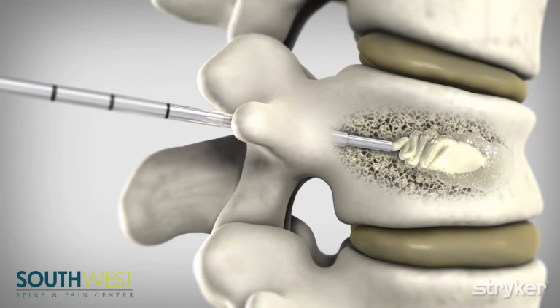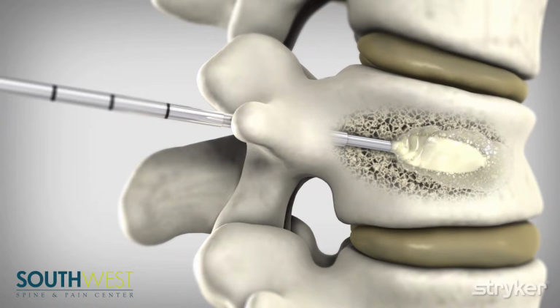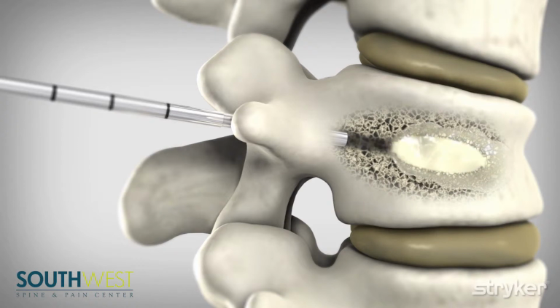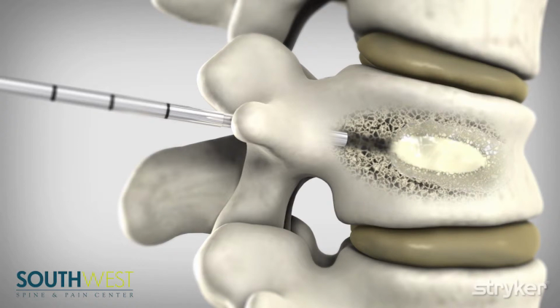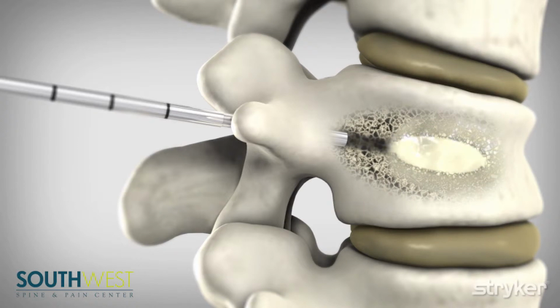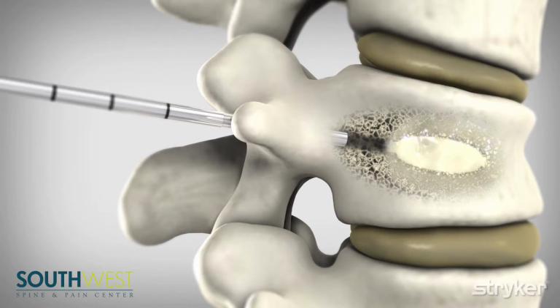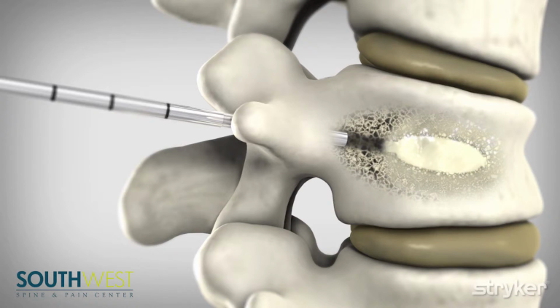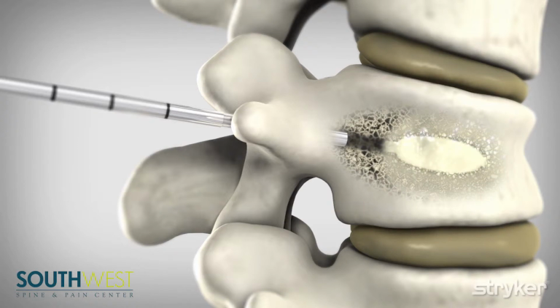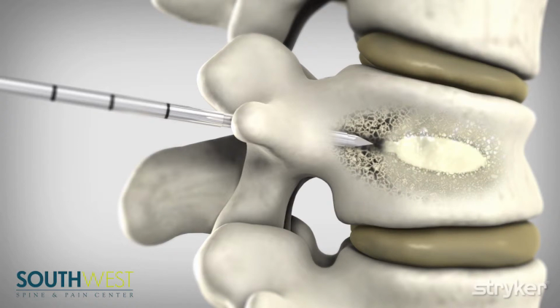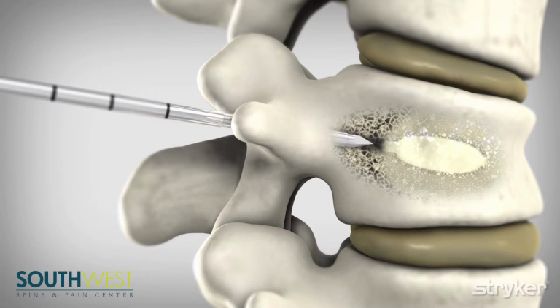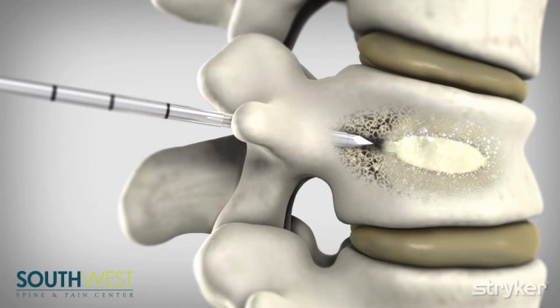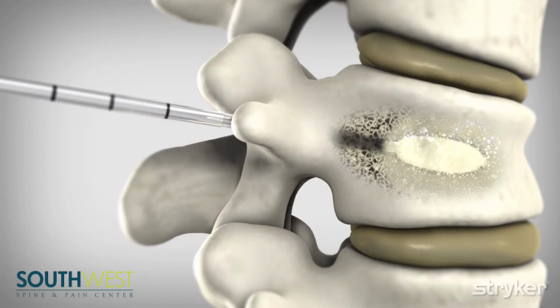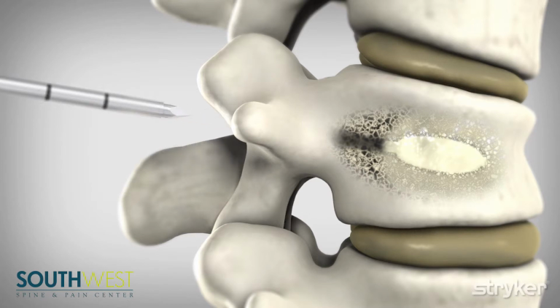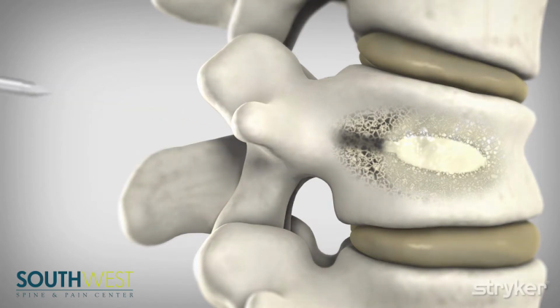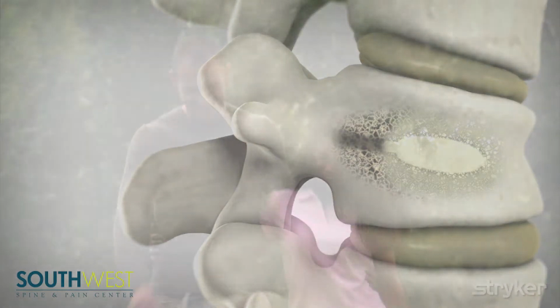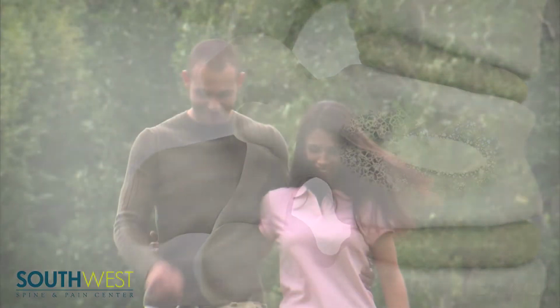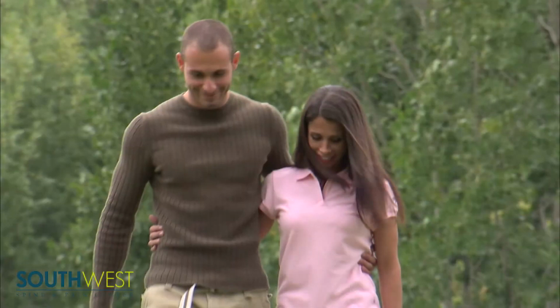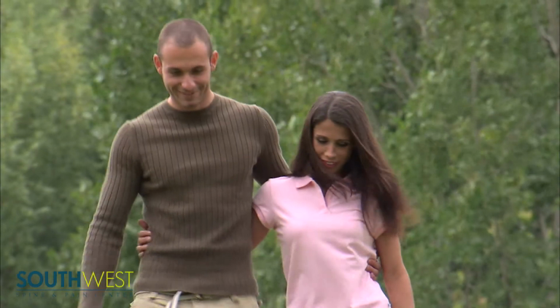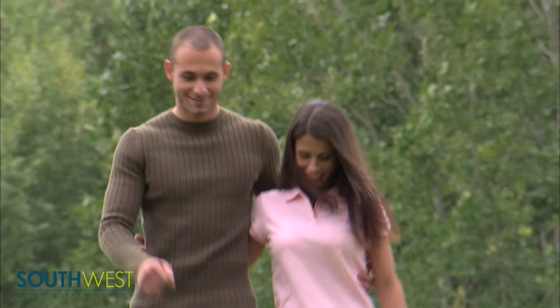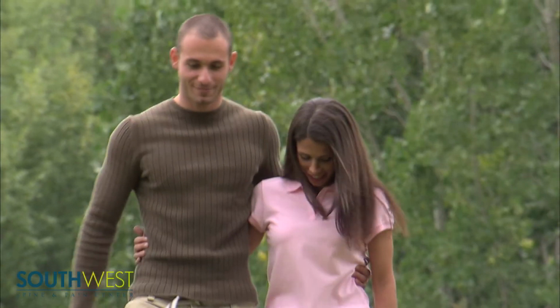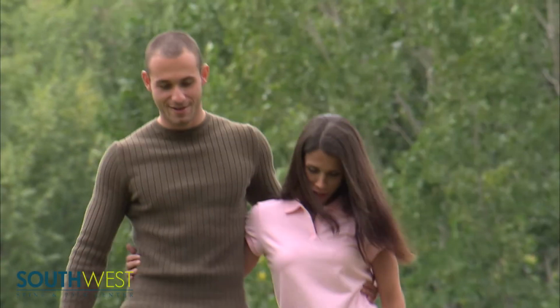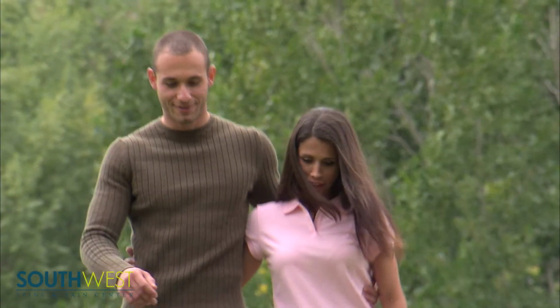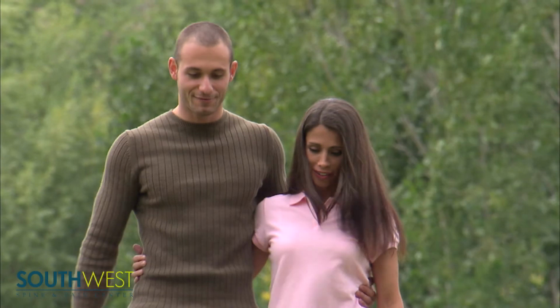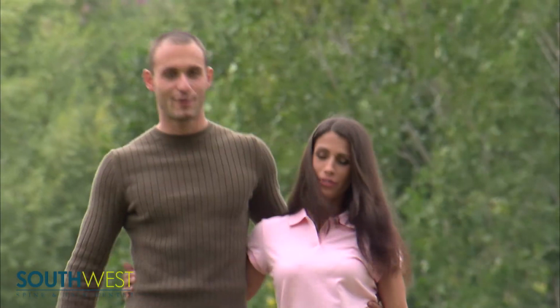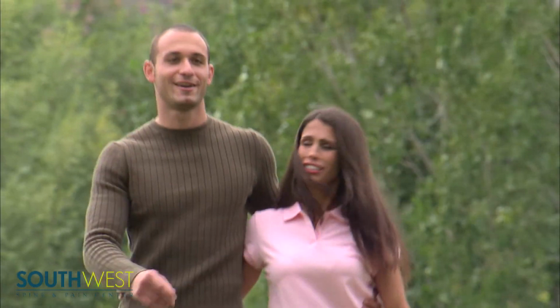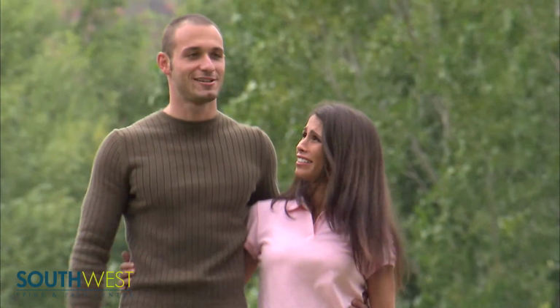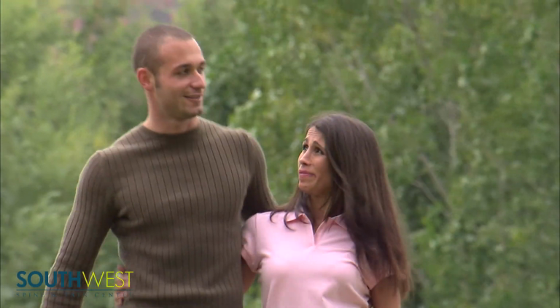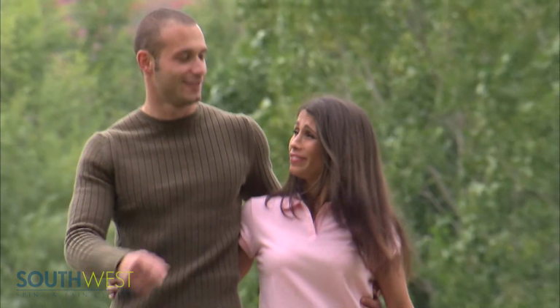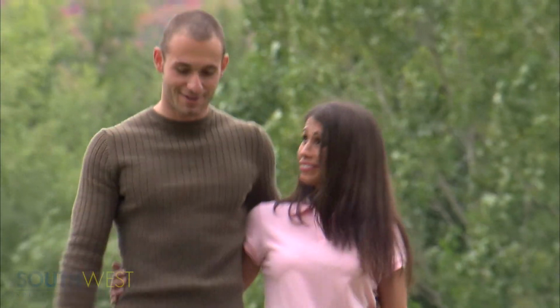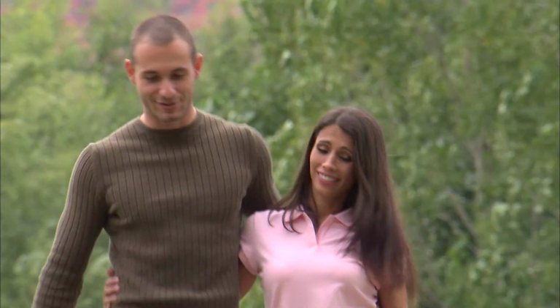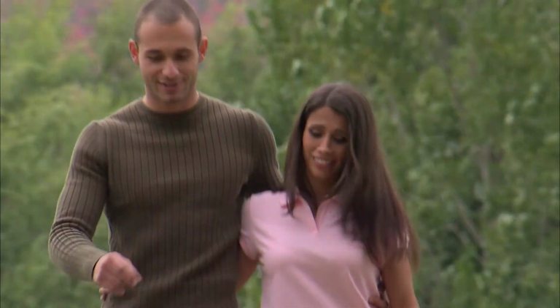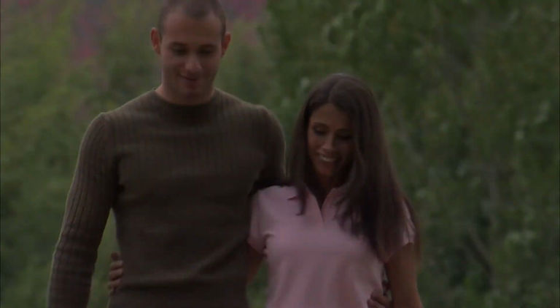Once that cement is hardened, it stops the vertebral body from moving and allows it to heal. Usually once that treatment is performed, pain relief can be dramatic, and within one to two weeks patients can return to their full and normal activities of daily living.